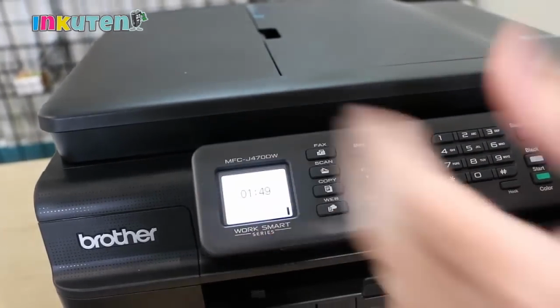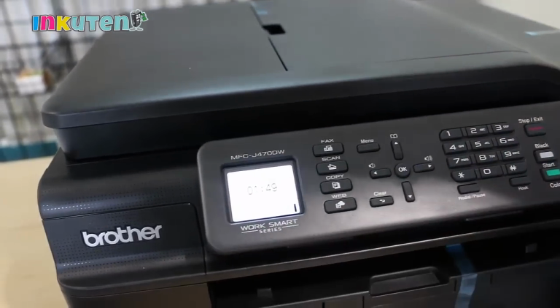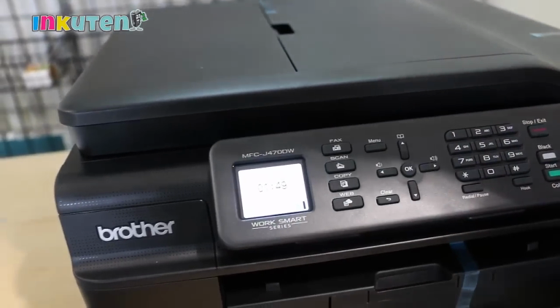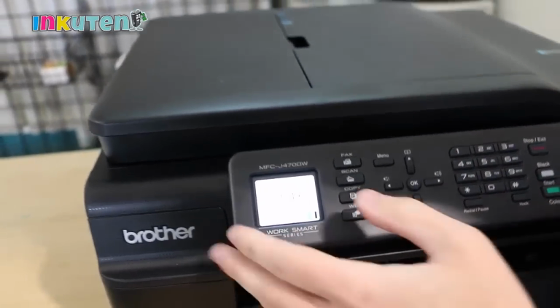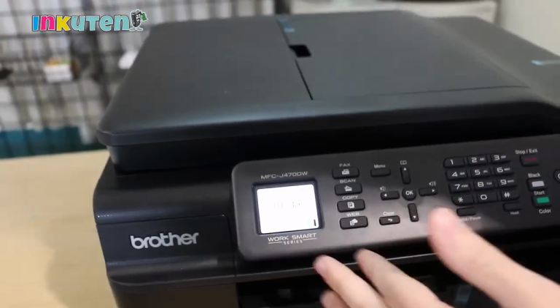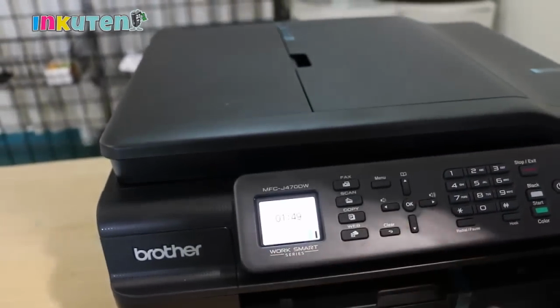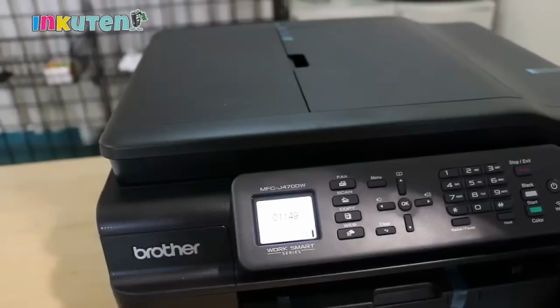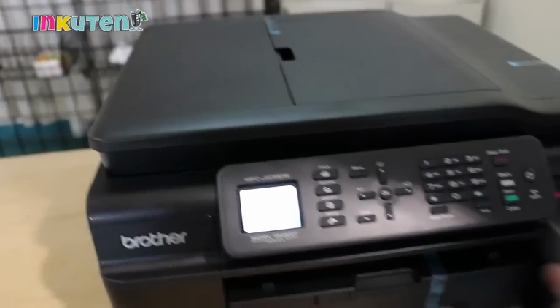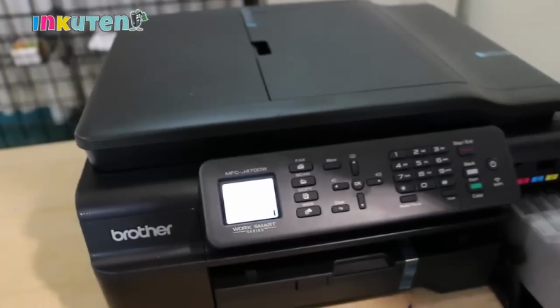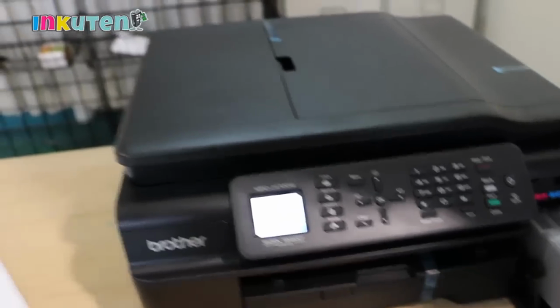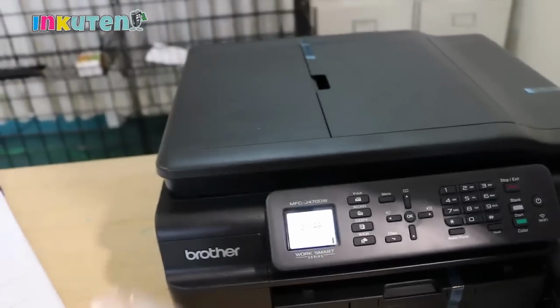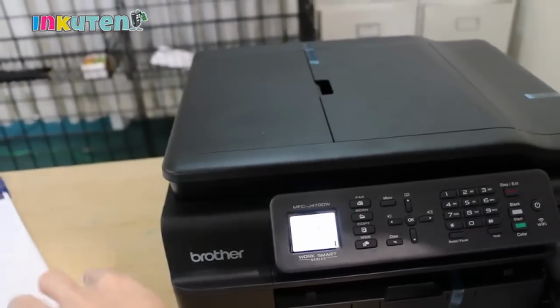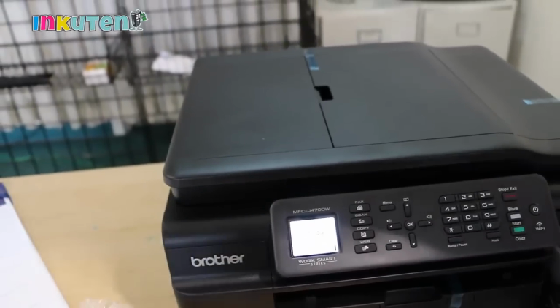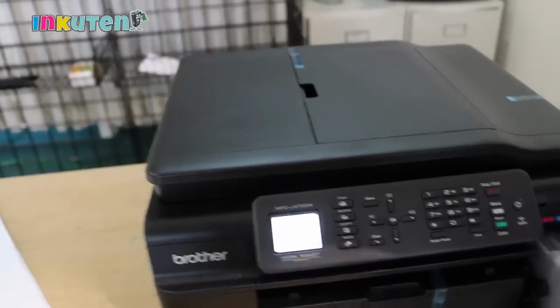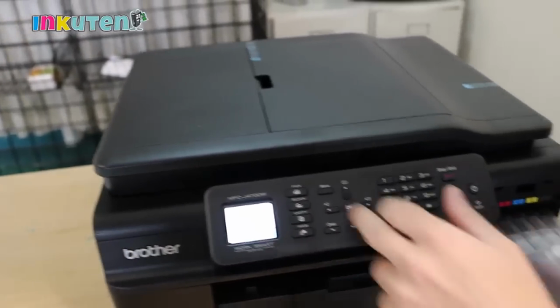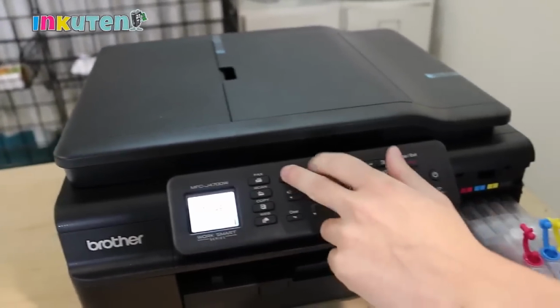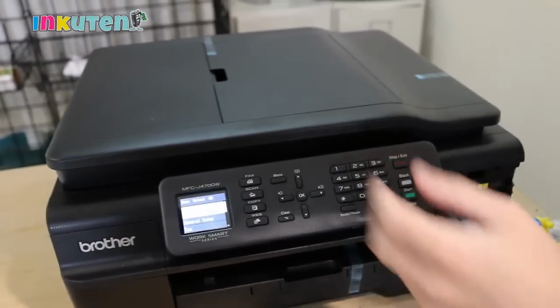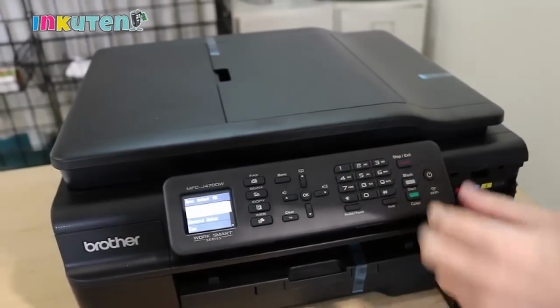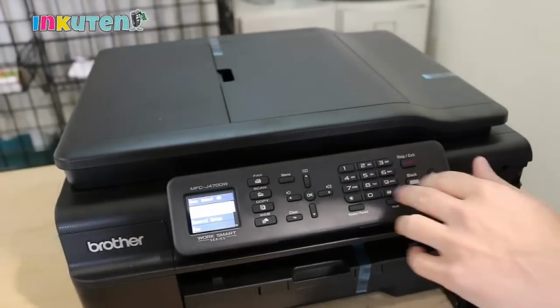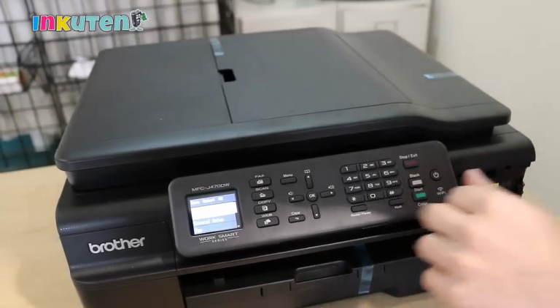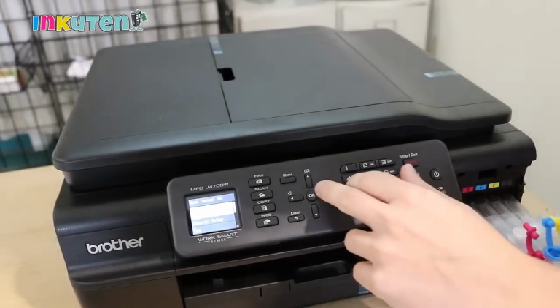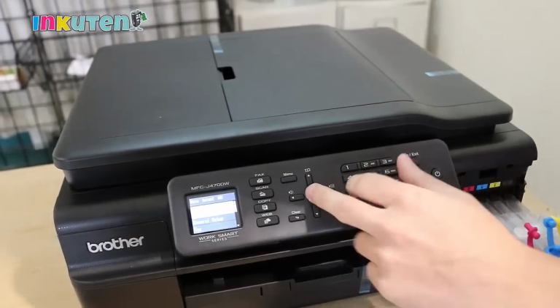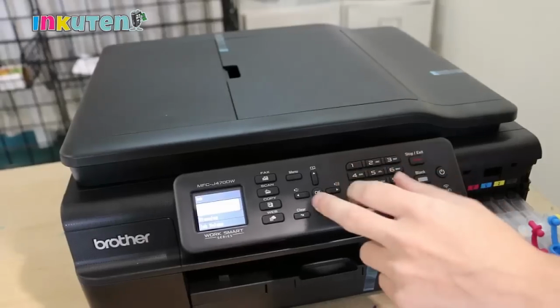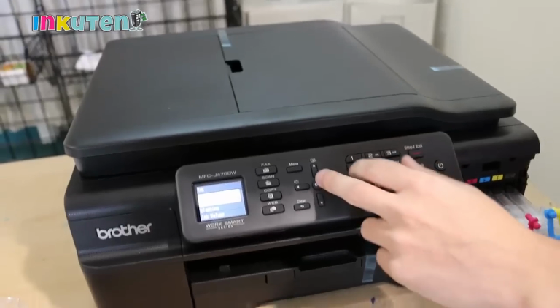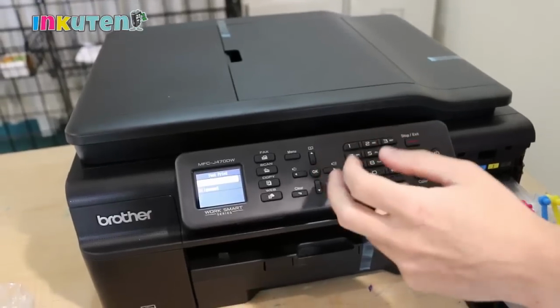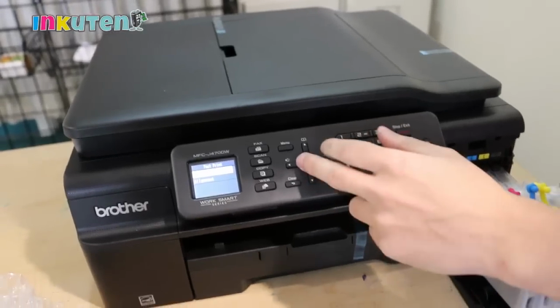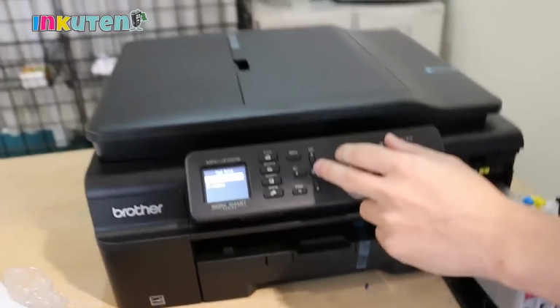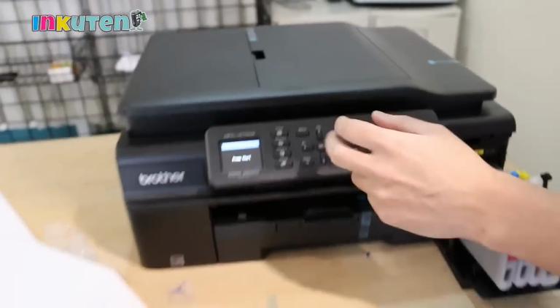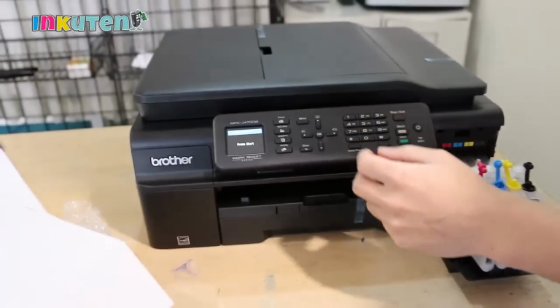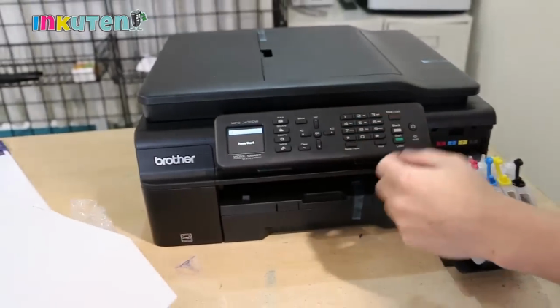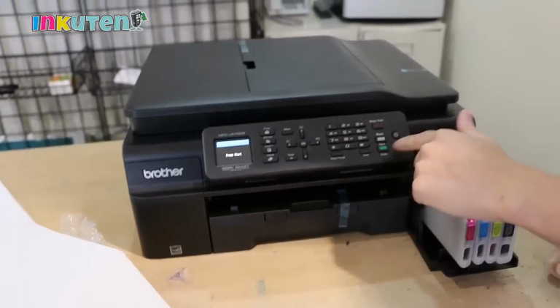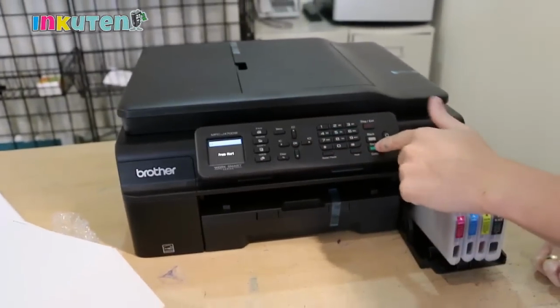That's it — the cartridges are recognized and it's ready to print. We're going to go ahead and print the test page.